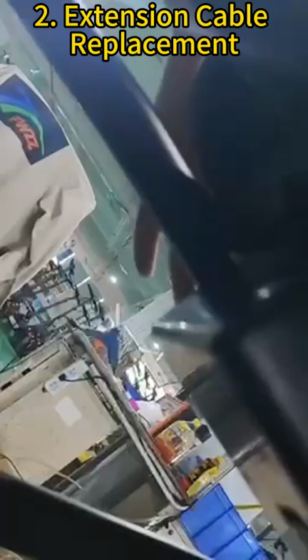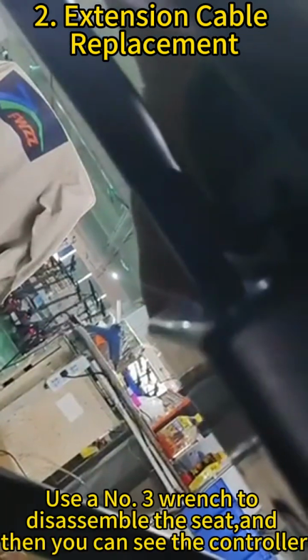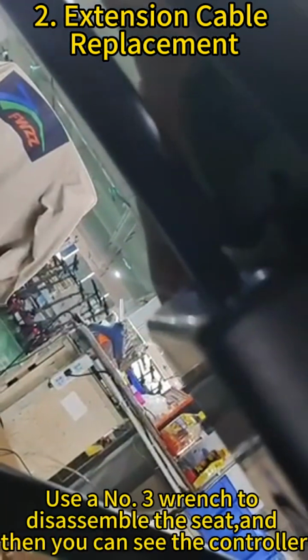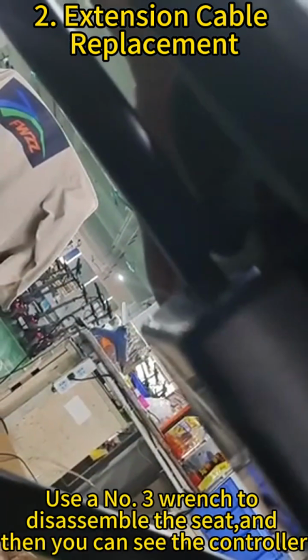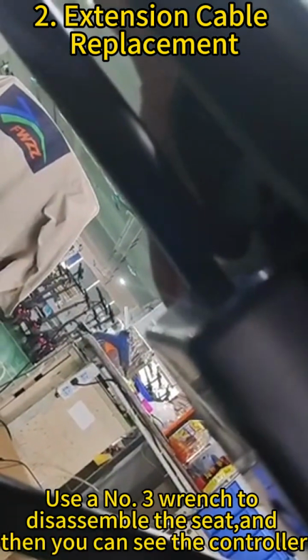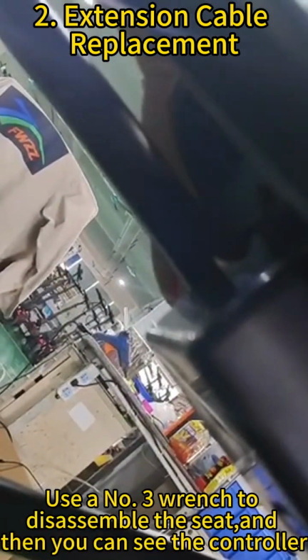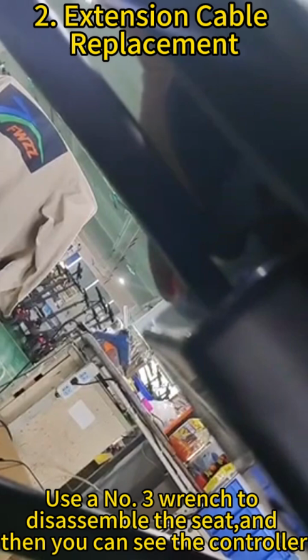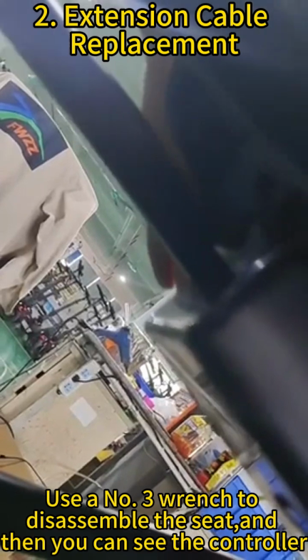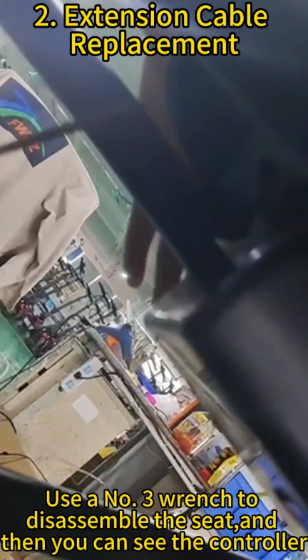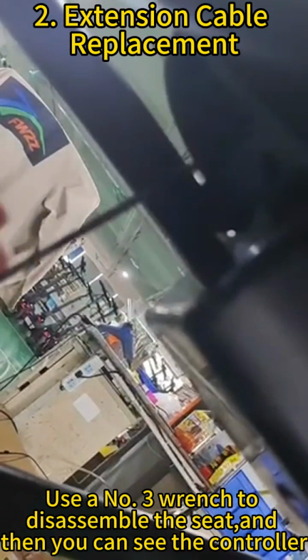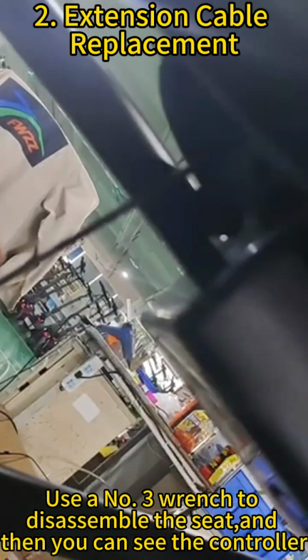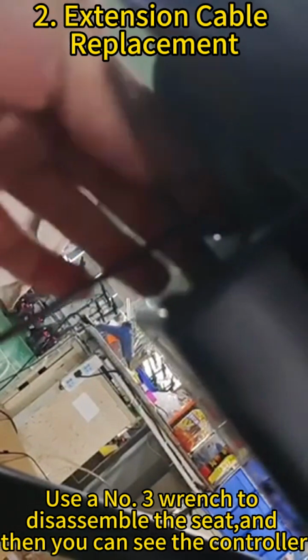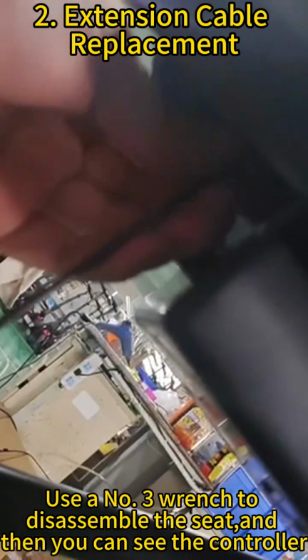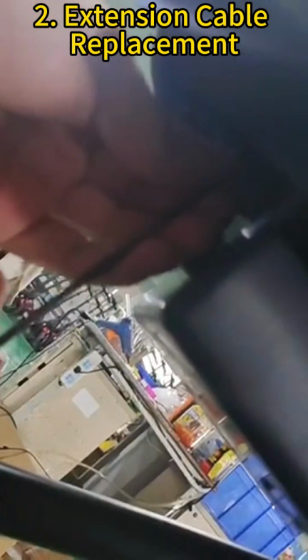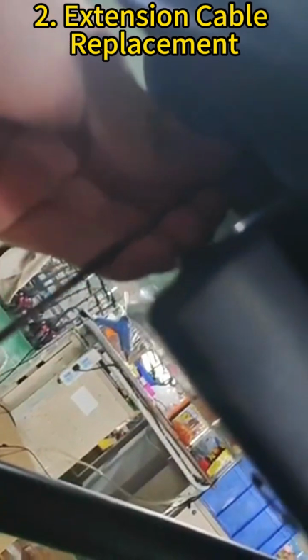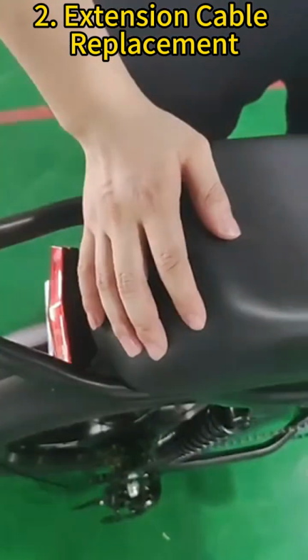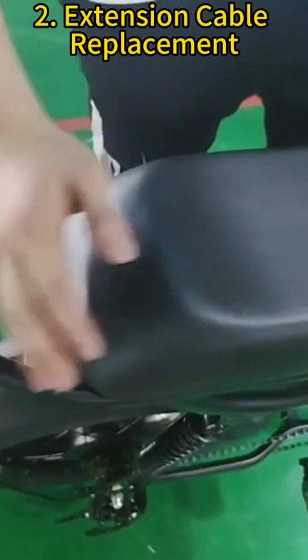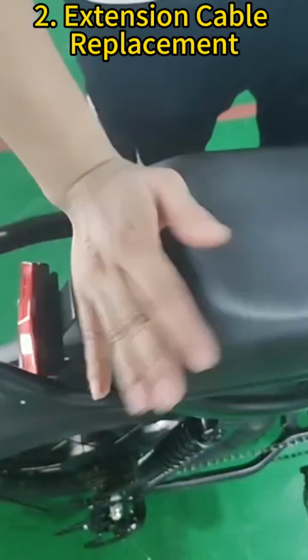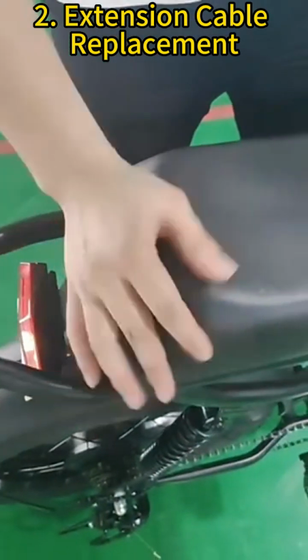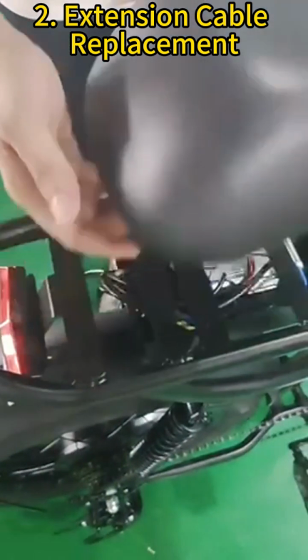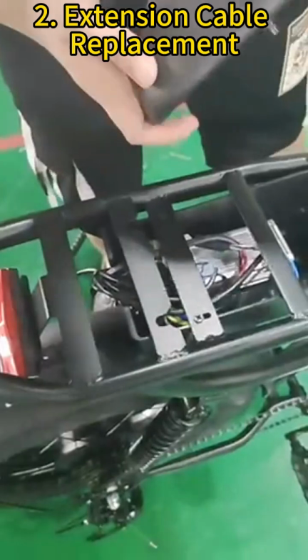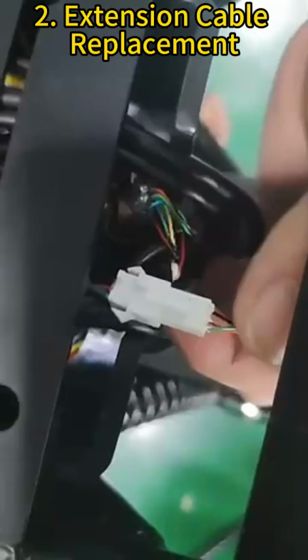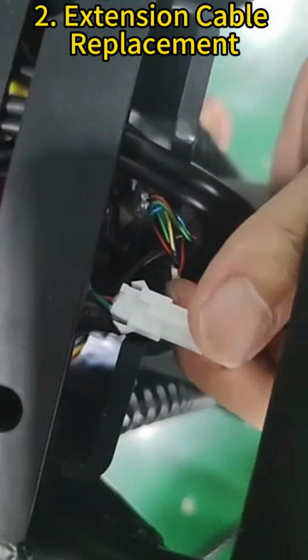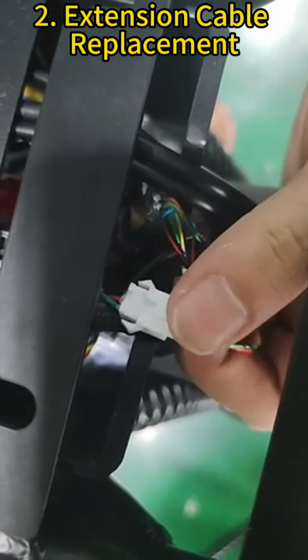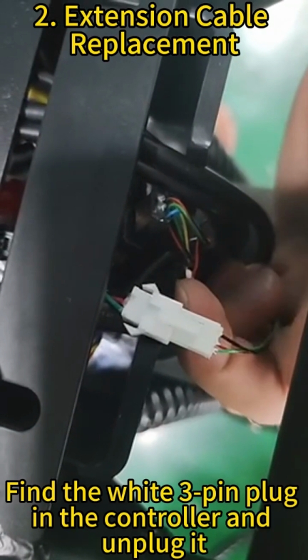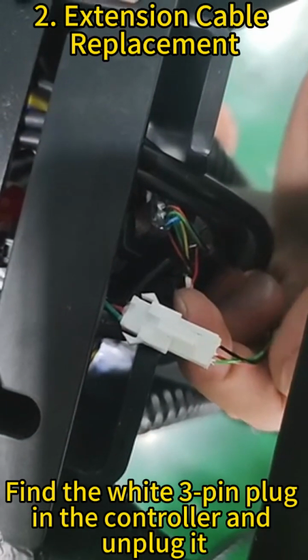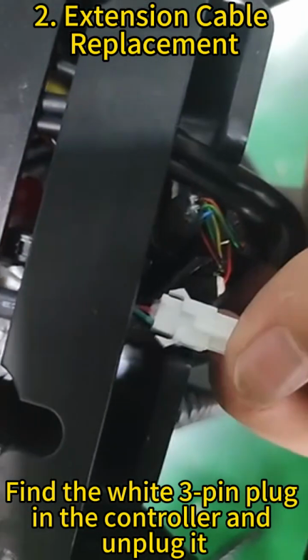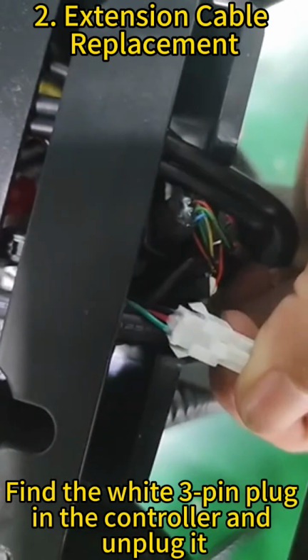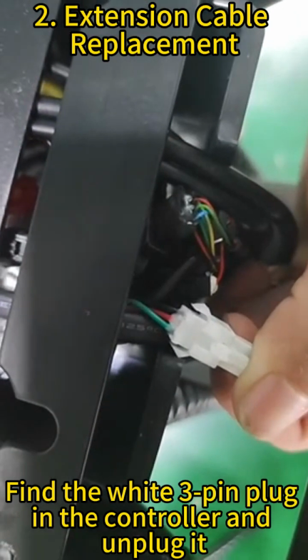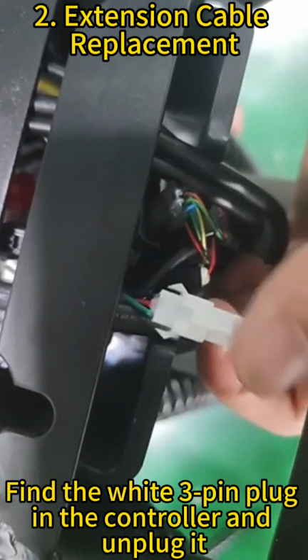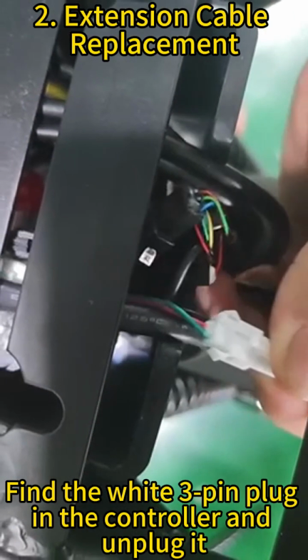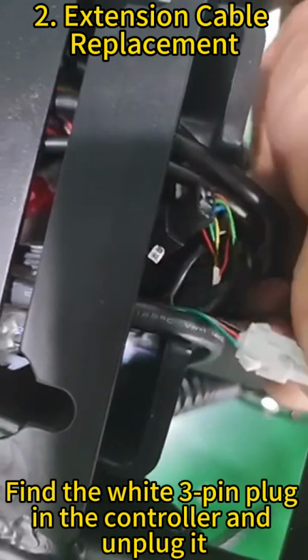Use a hex wrench to disassemble the seat, and then you can see the controller. Find the white sun-pin plug in the controller and unplug it.